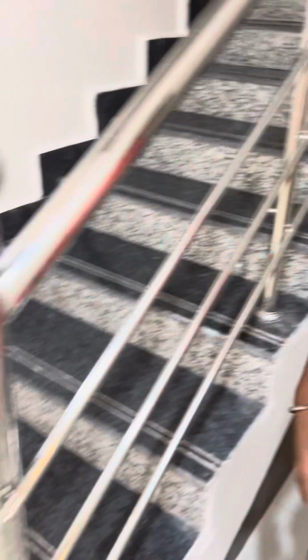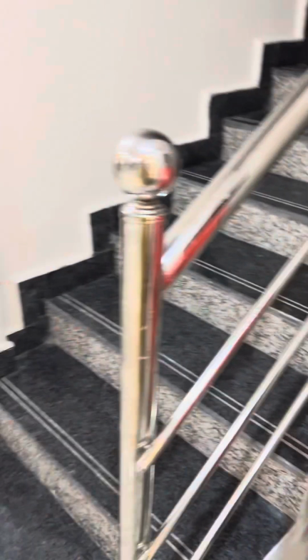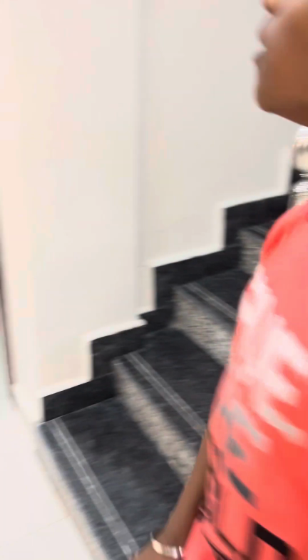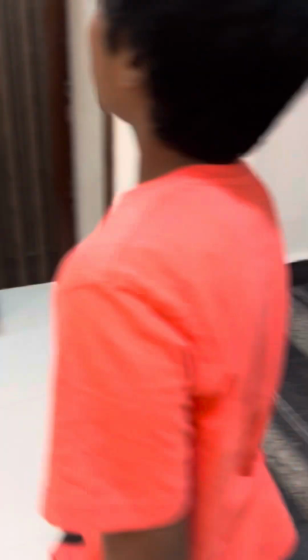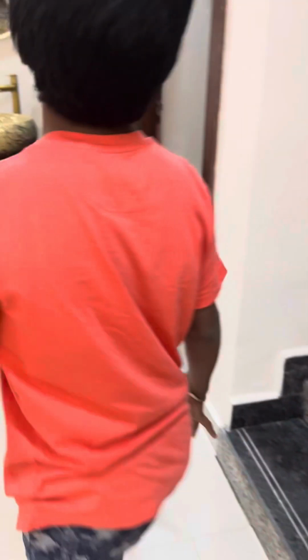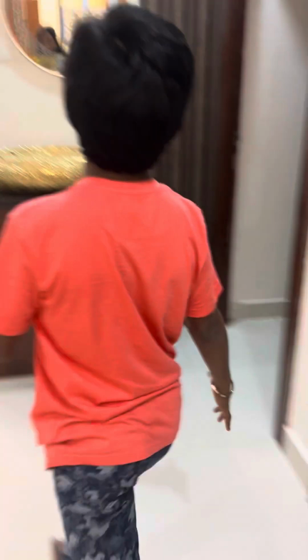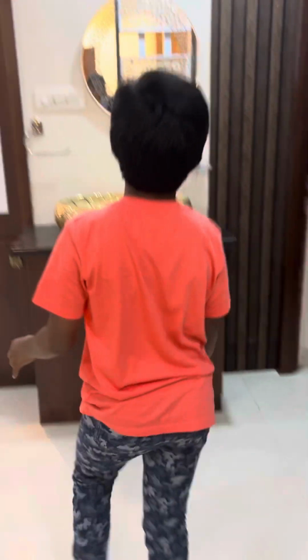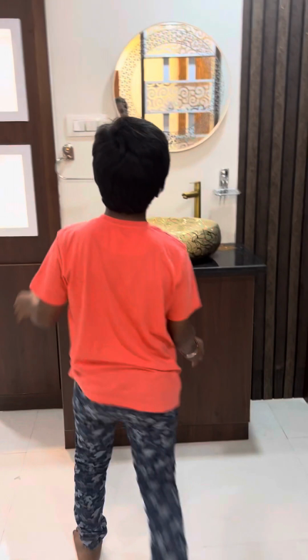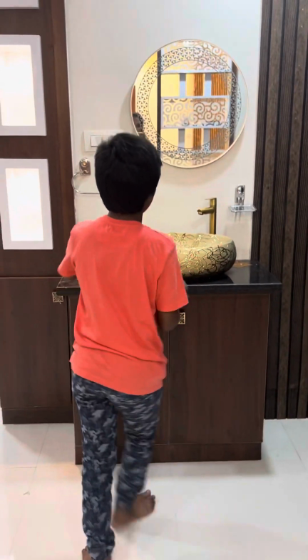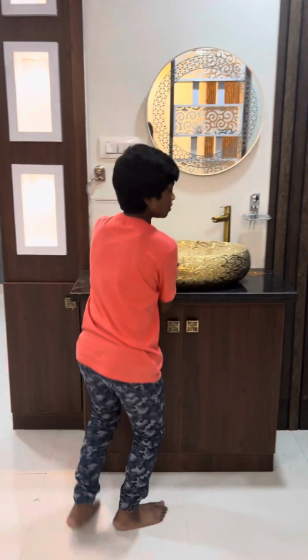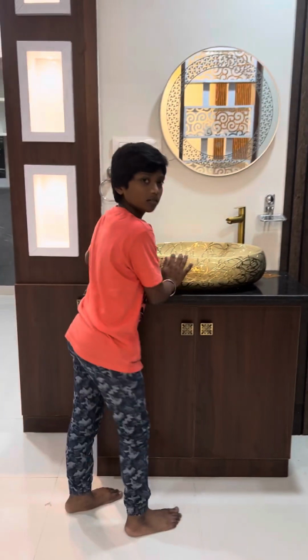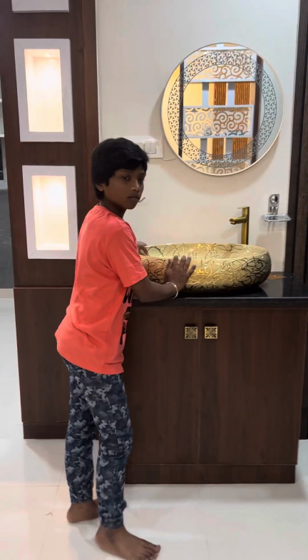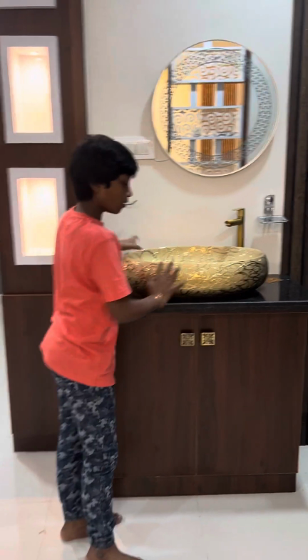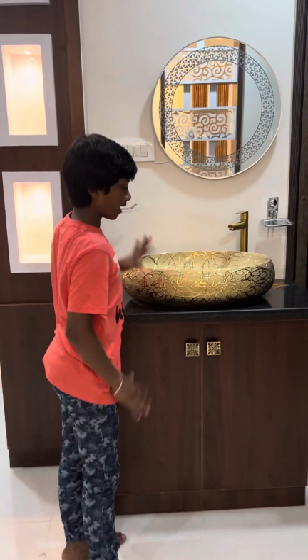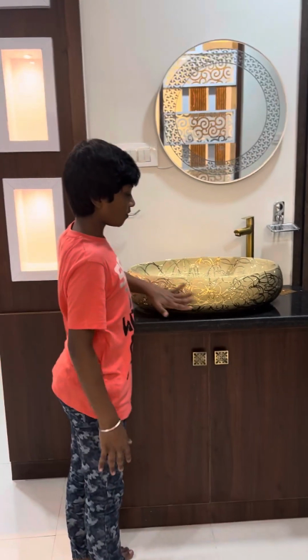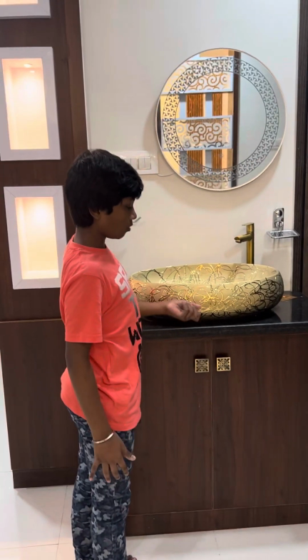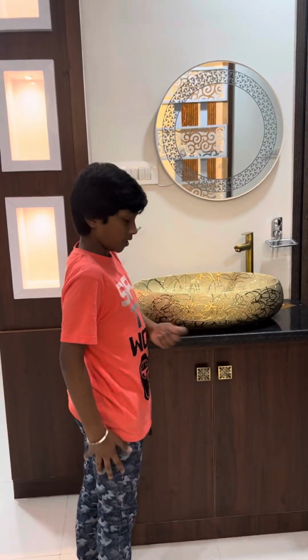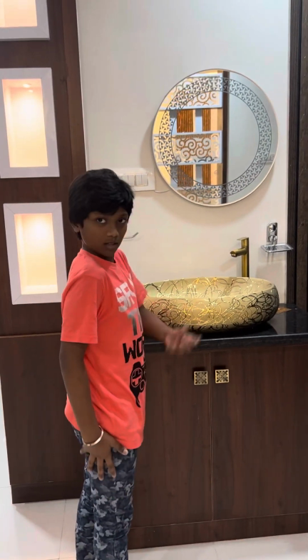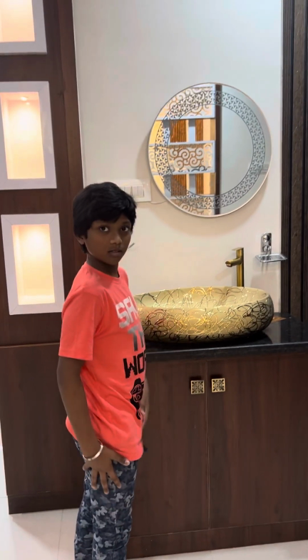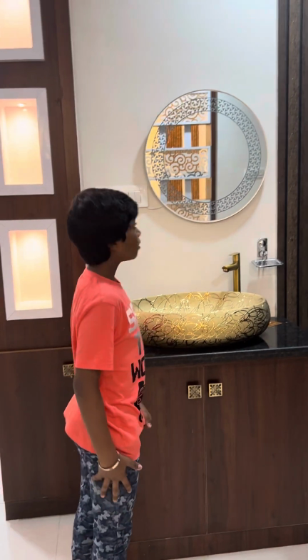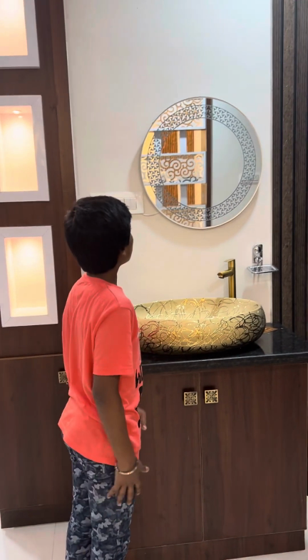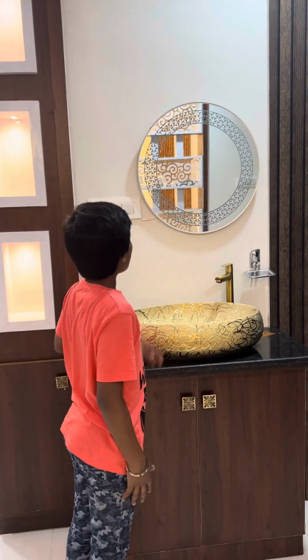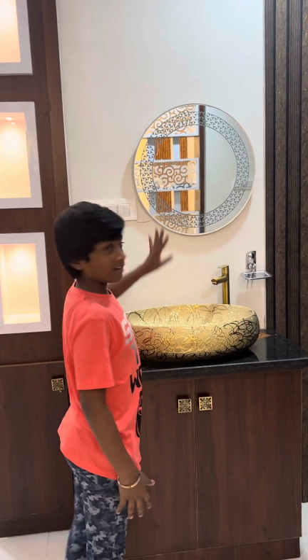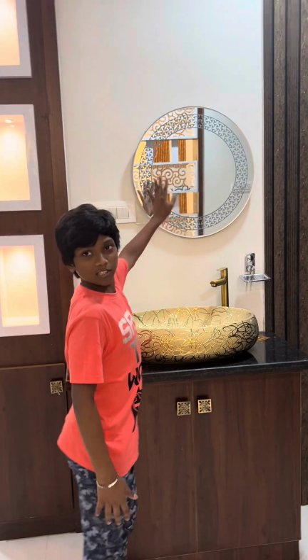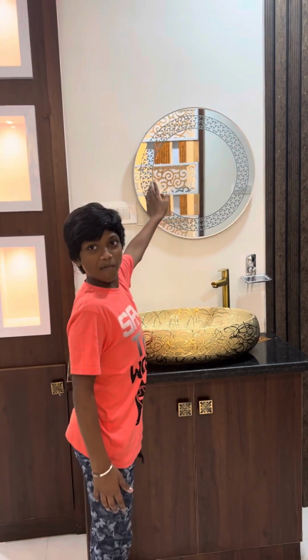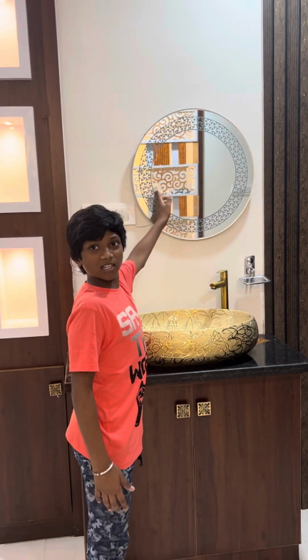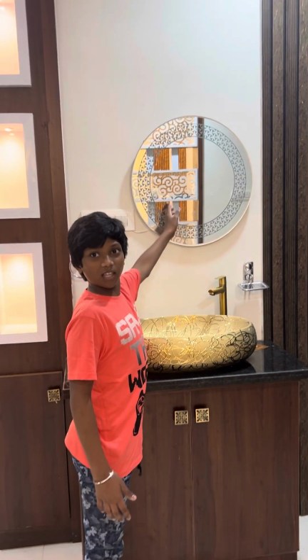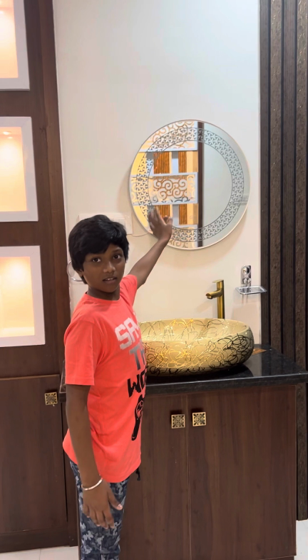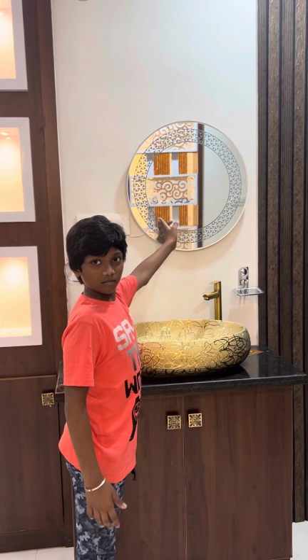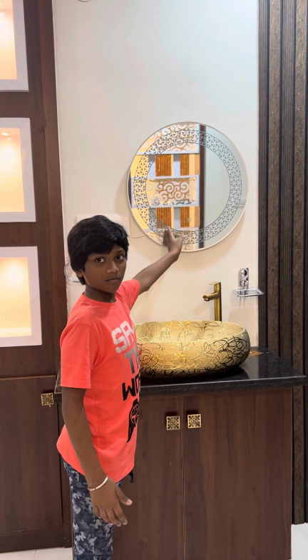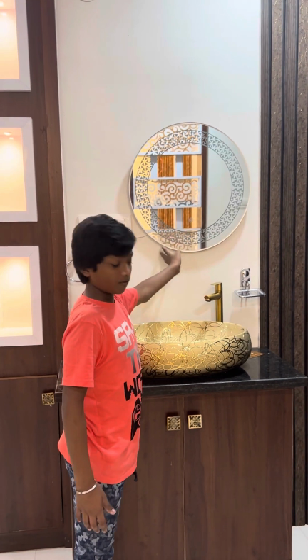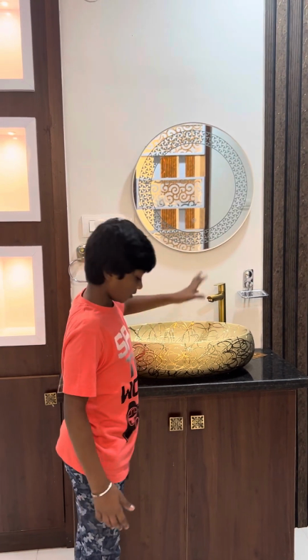This is our sink. It's golden color with golden things. And this is the magical thing of the world.